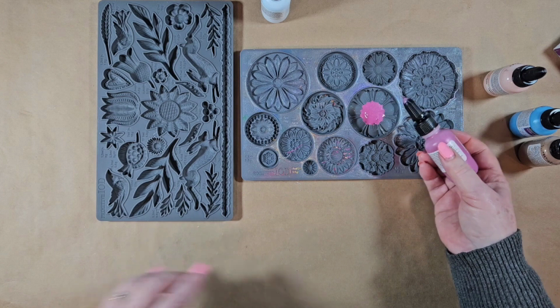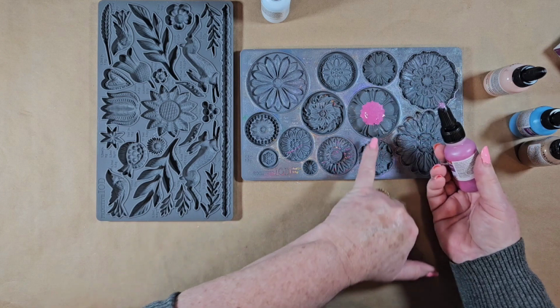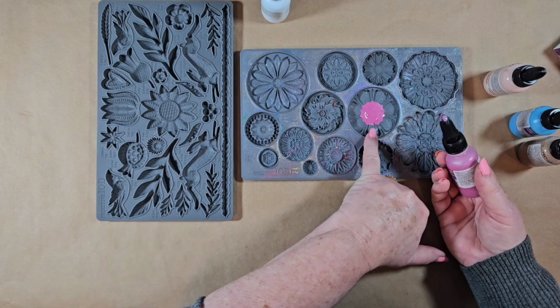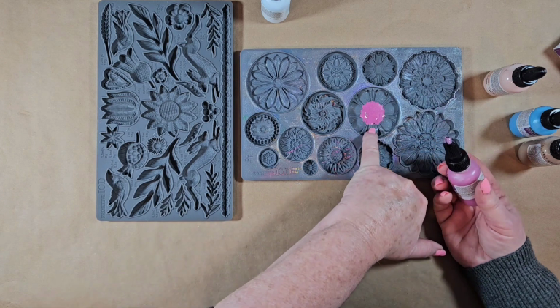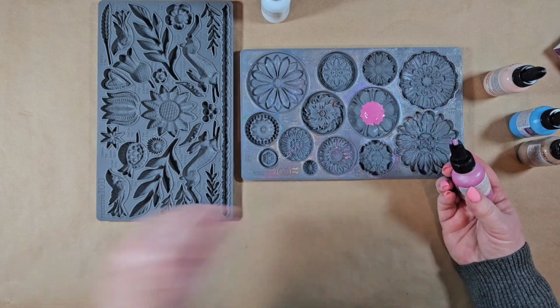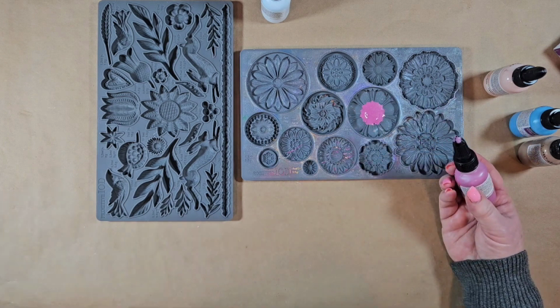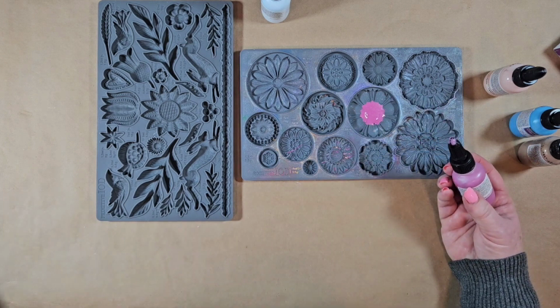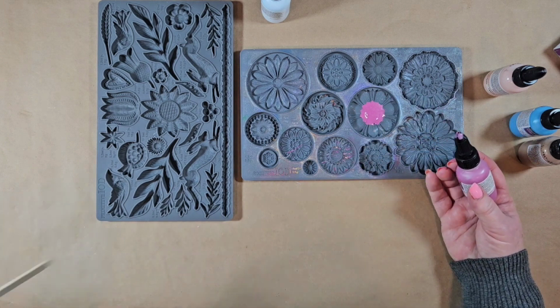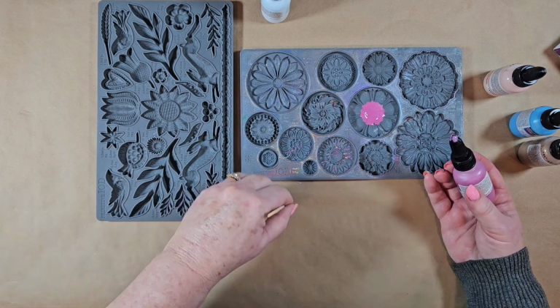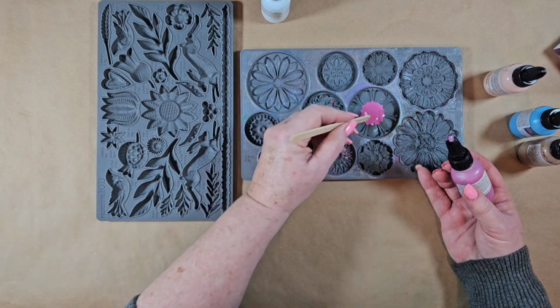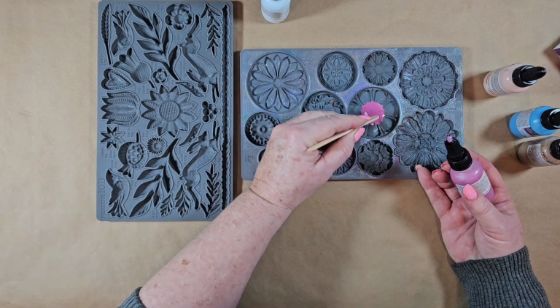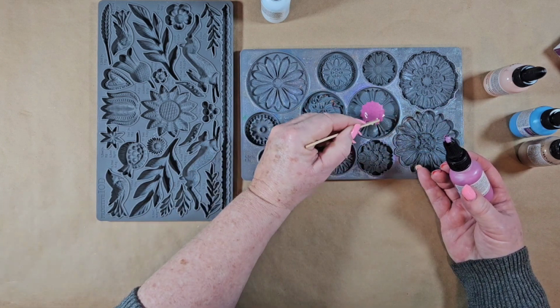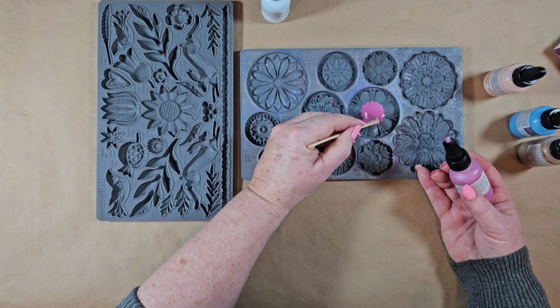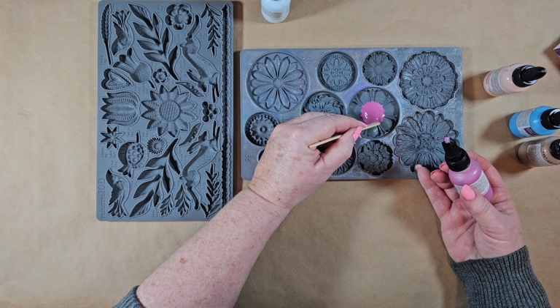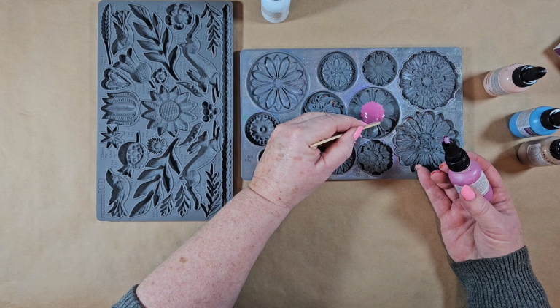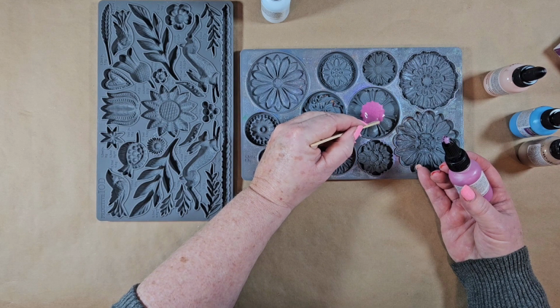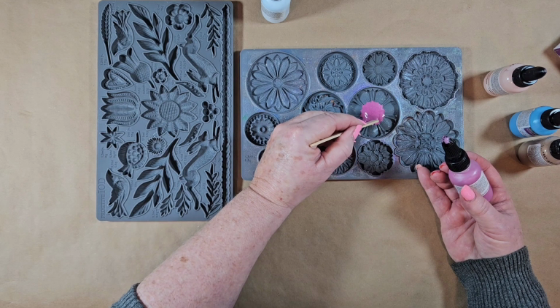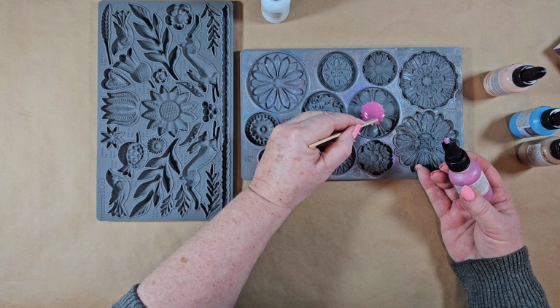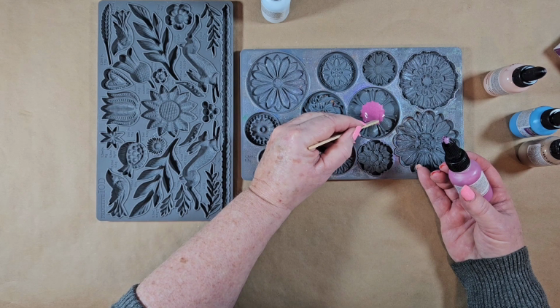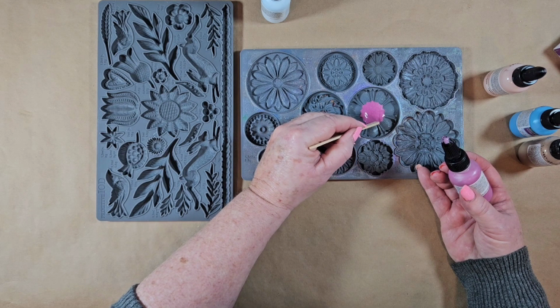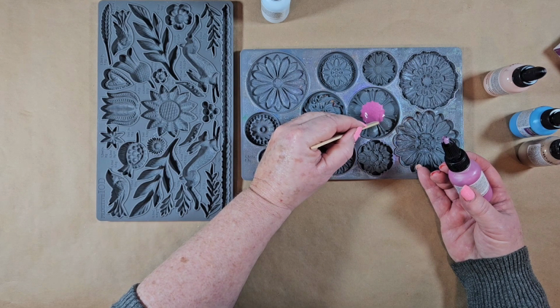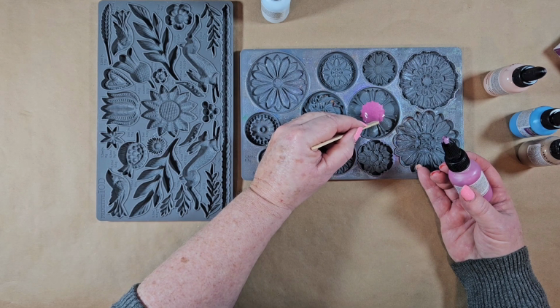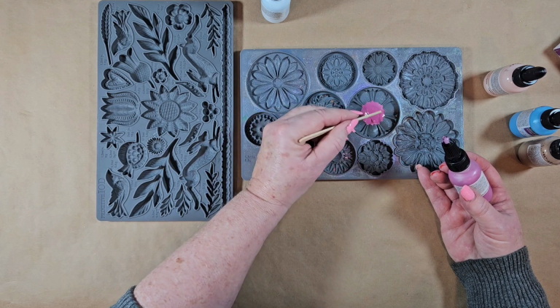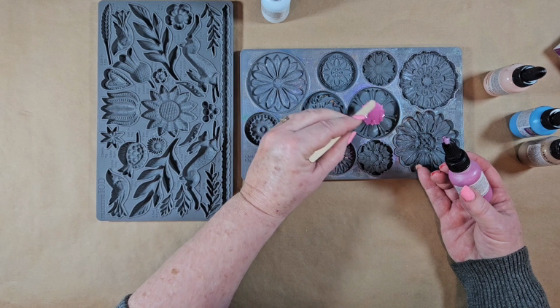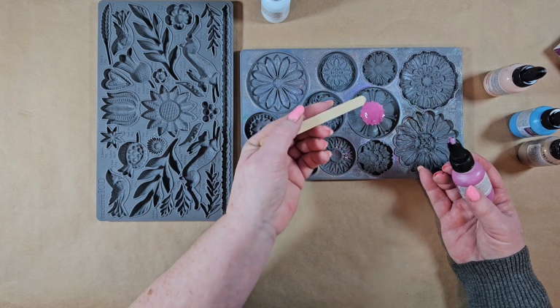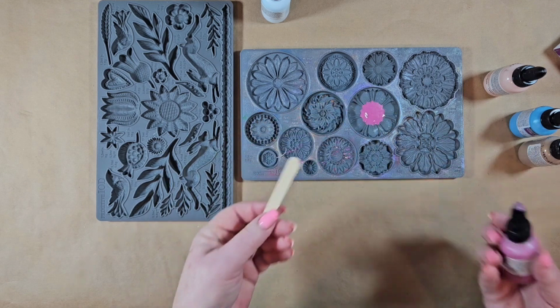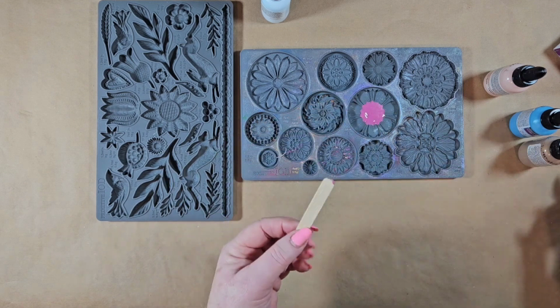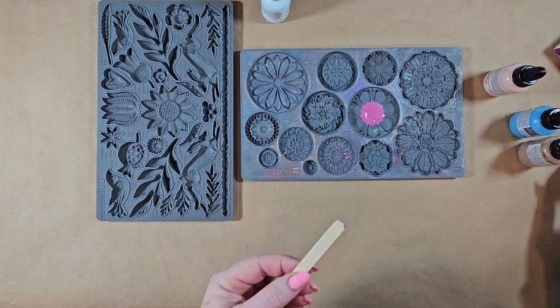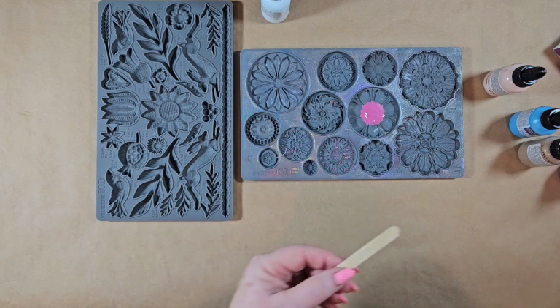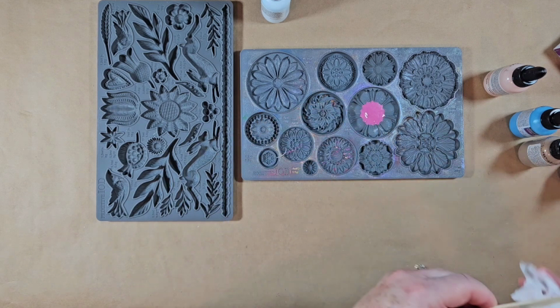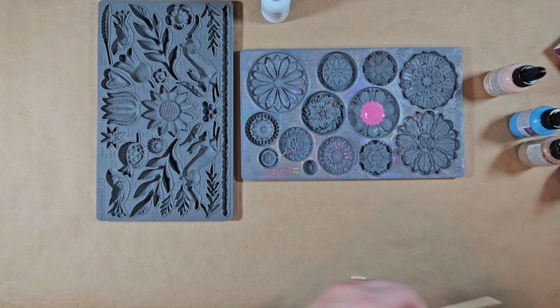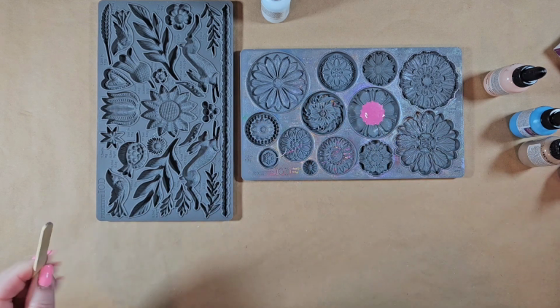I've got a little bit of a gap there, so I'm just going to use a popsicle stick or a craft stick to manipulate that in there. It is a little bit self-leveling, which is nice.